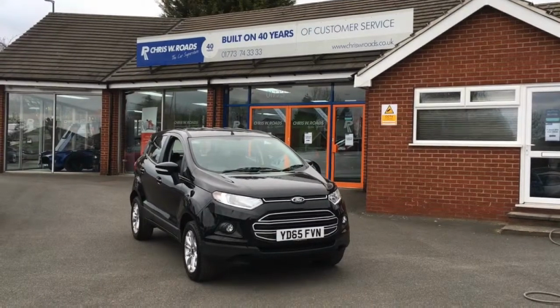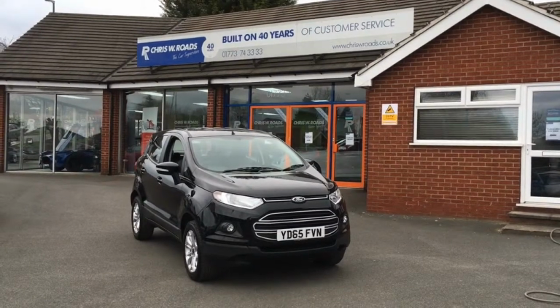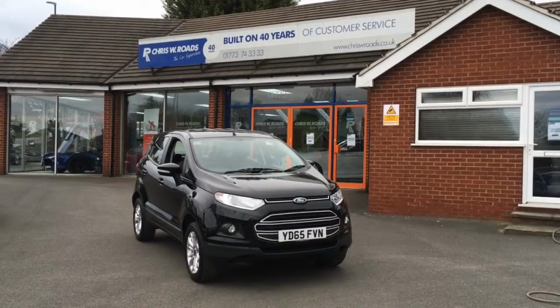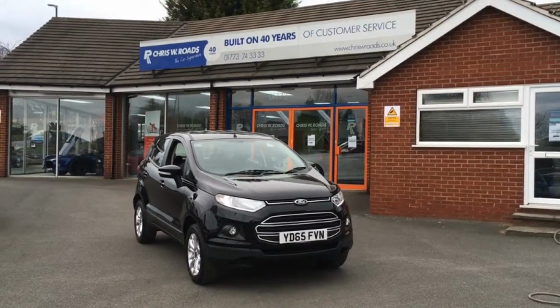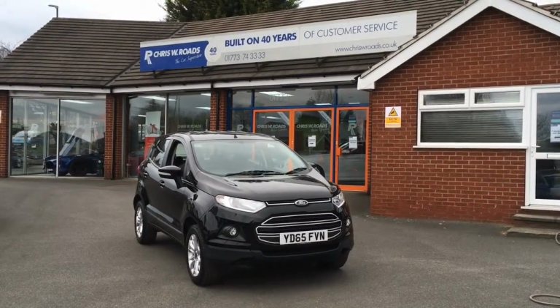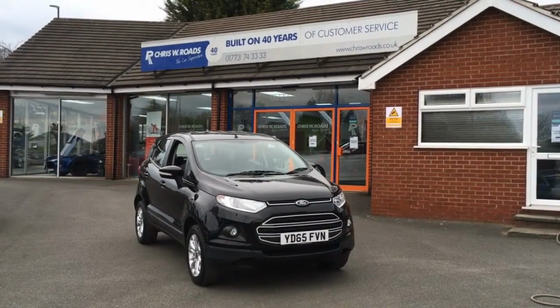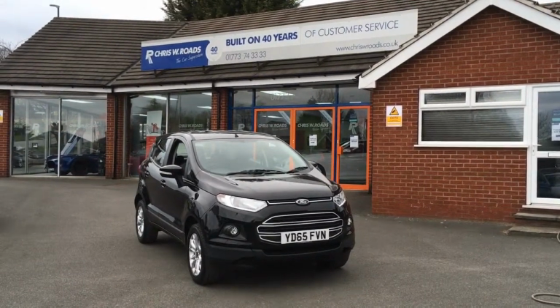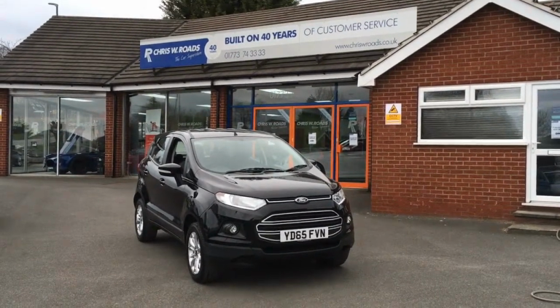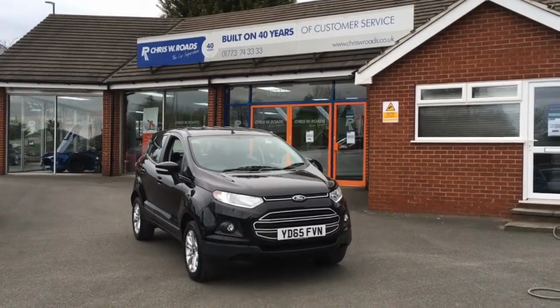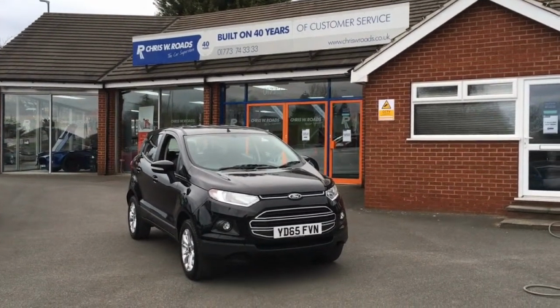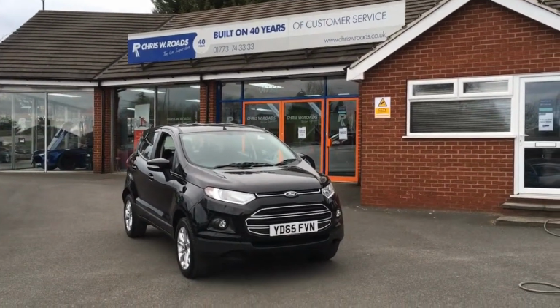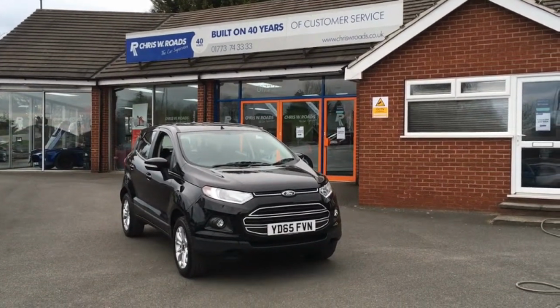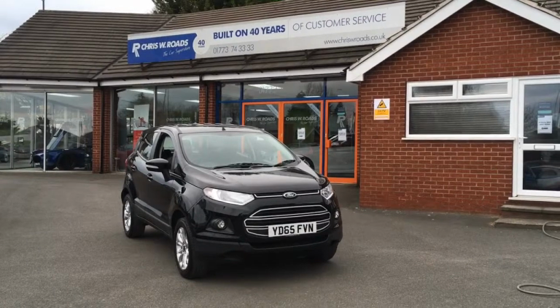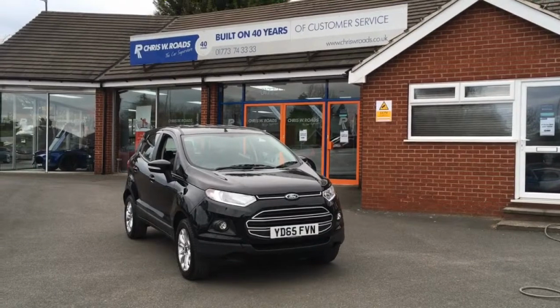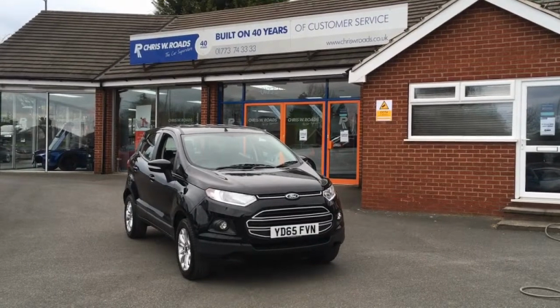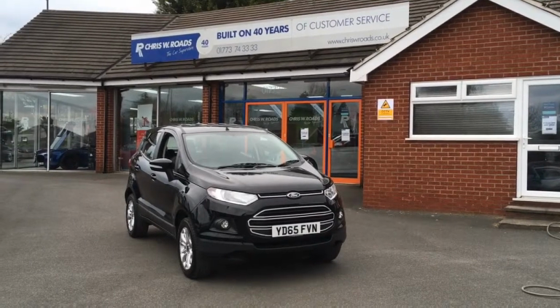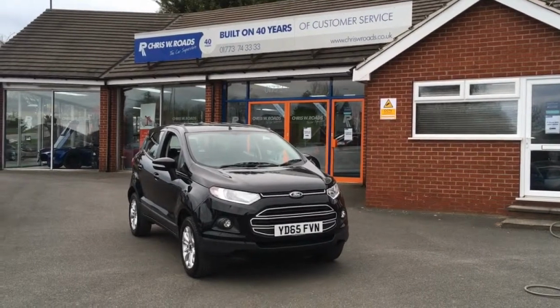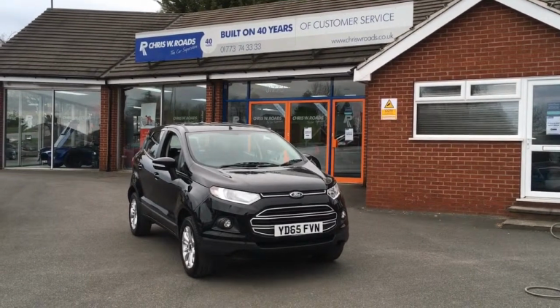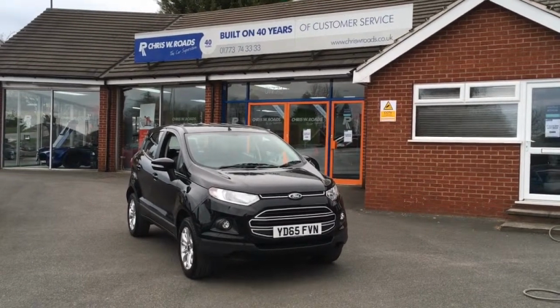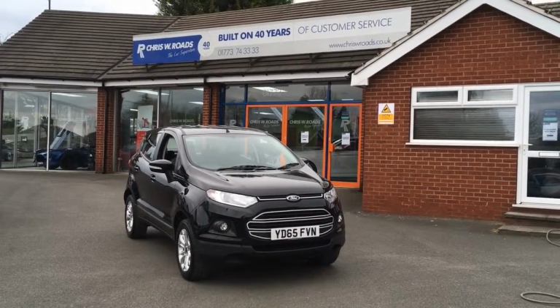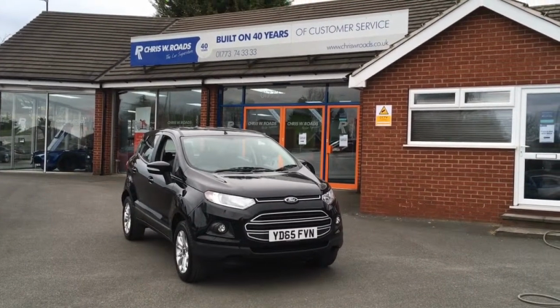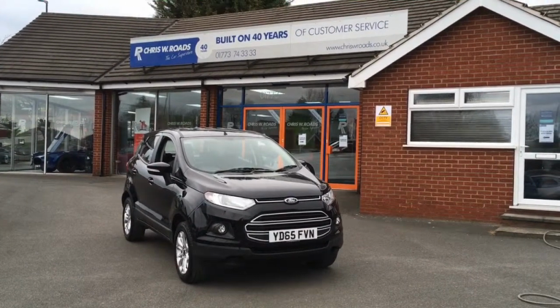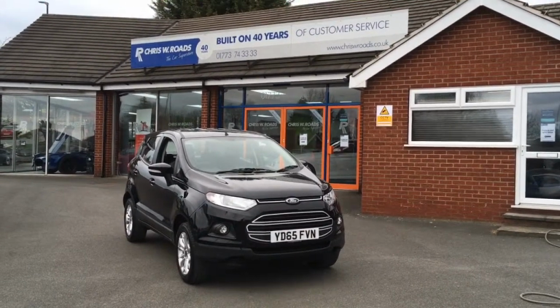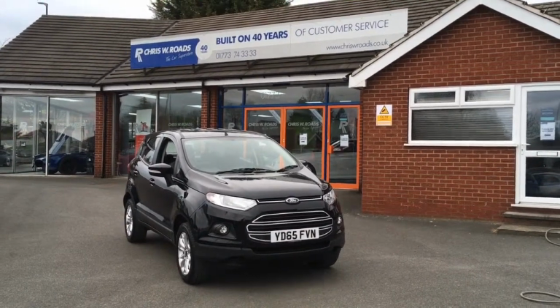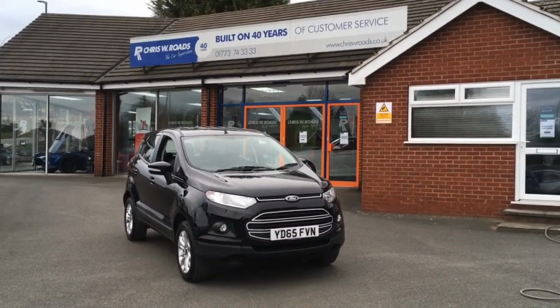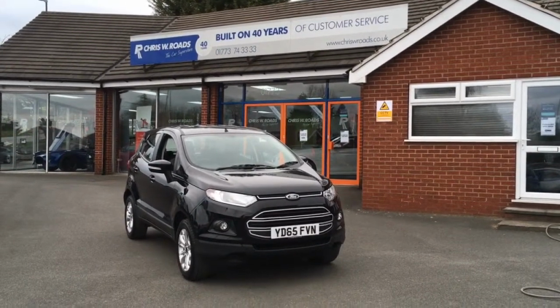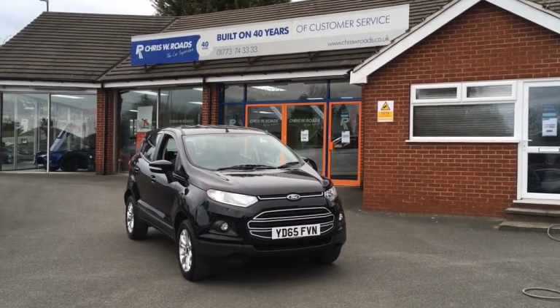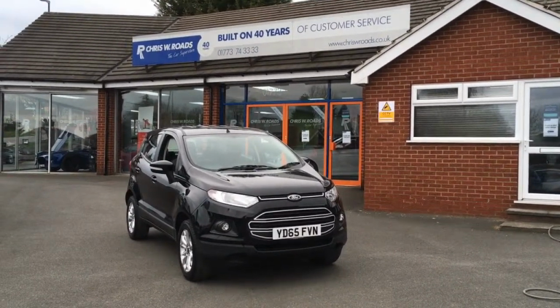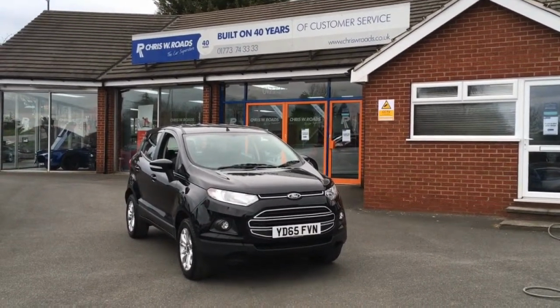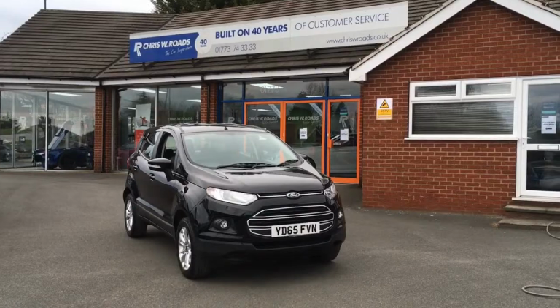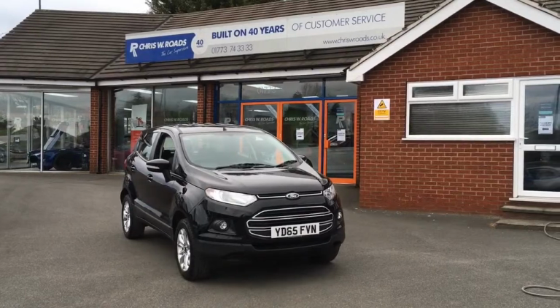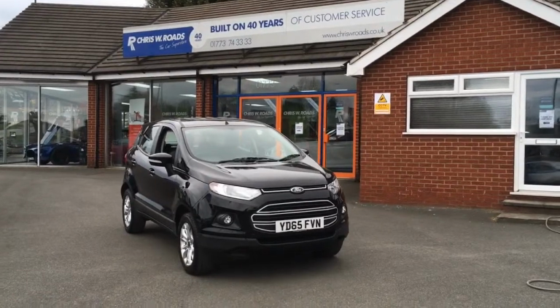Hello, this is Rob from Chris W Roads. Here we have a Ford Eco Sport which looks really smart in black and has some nice features on the interior to show you as well, so let's start with a walk around.